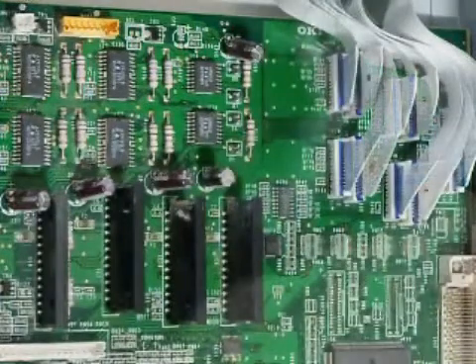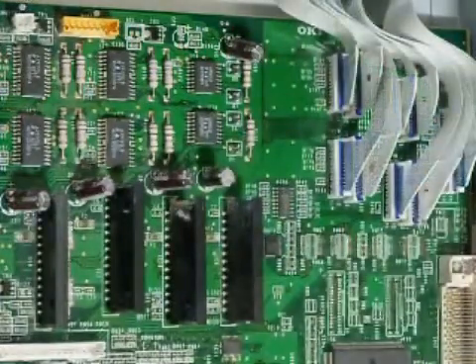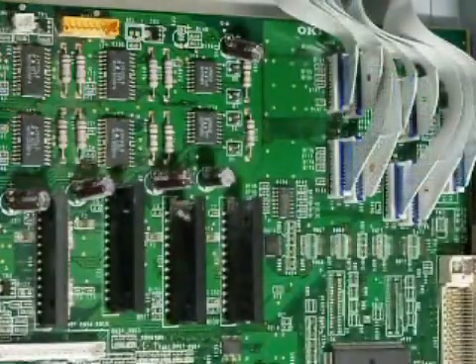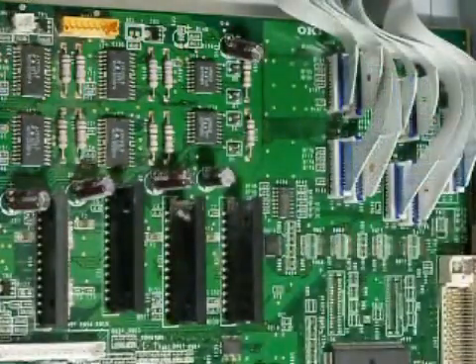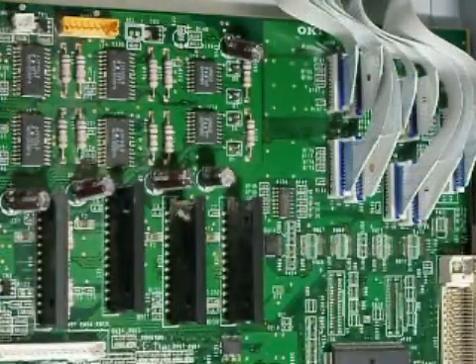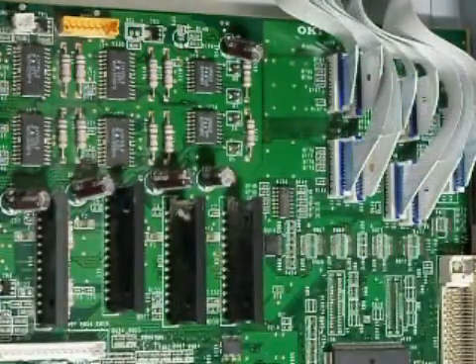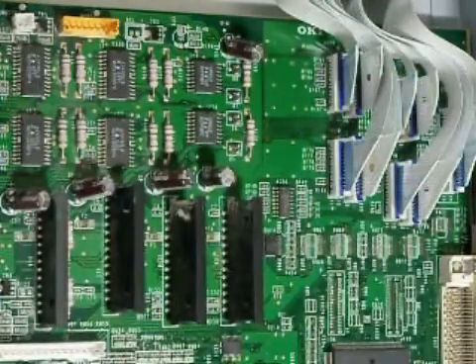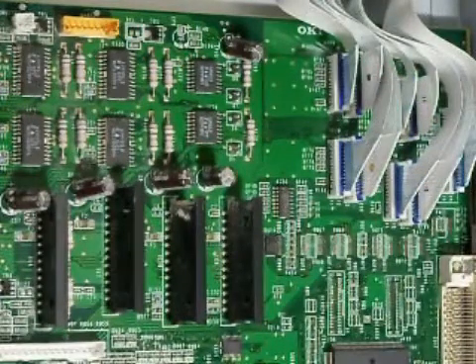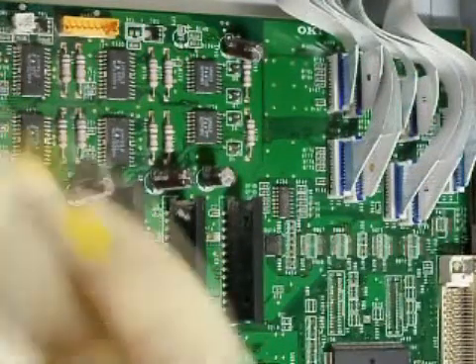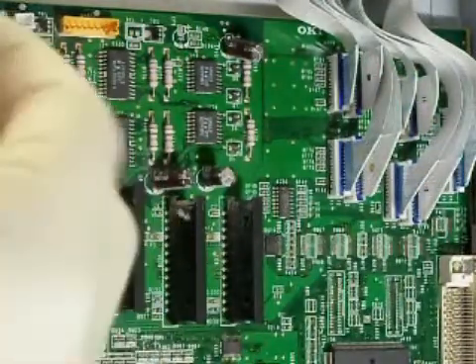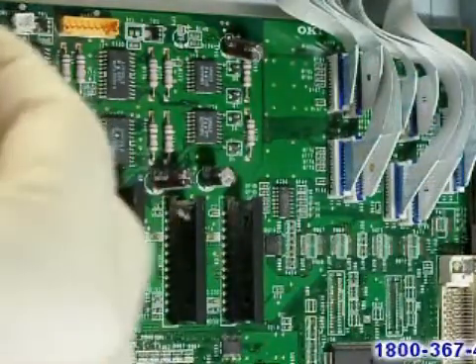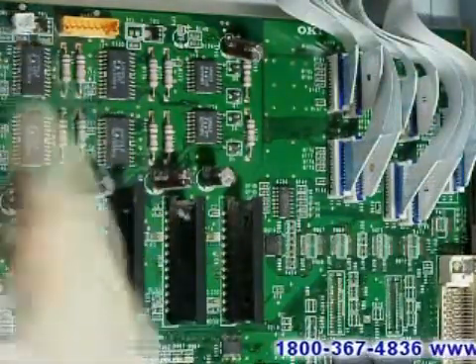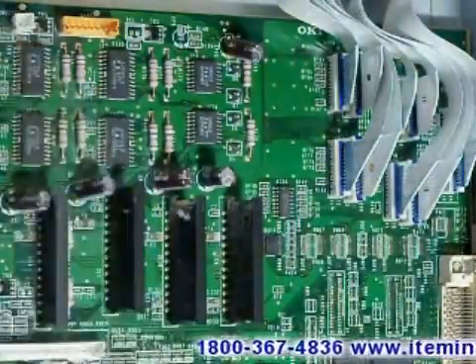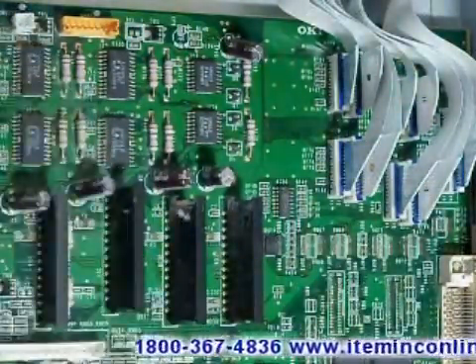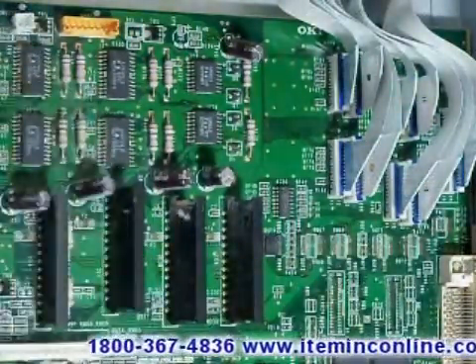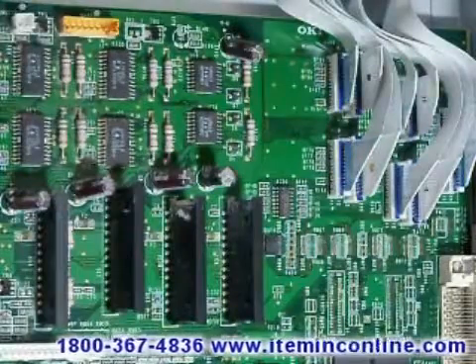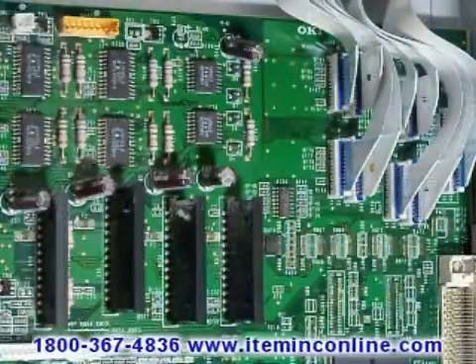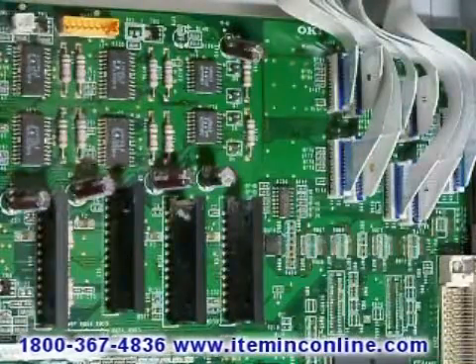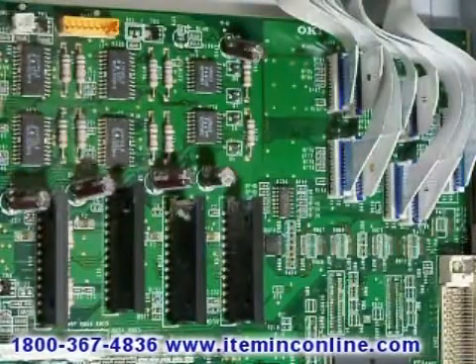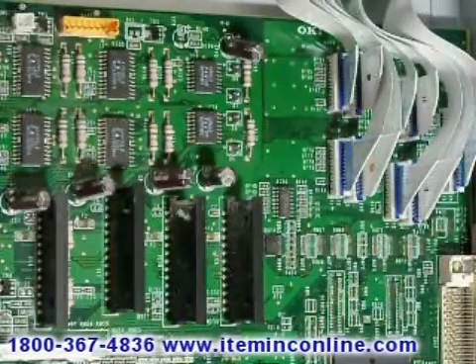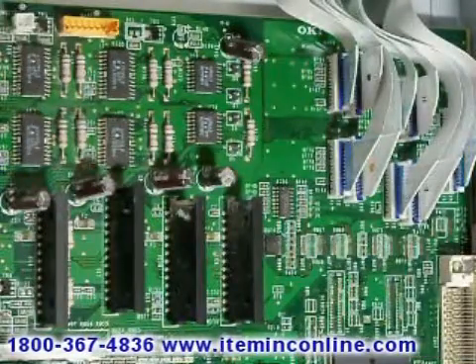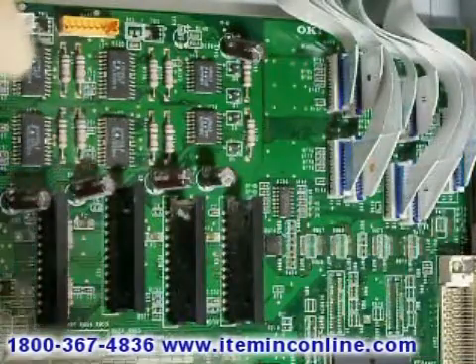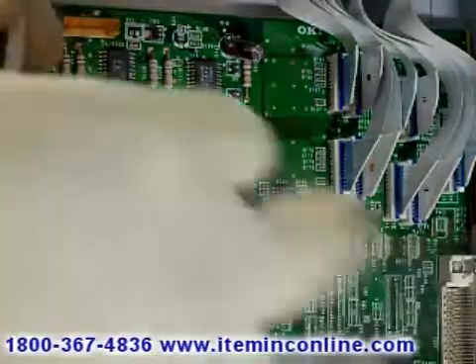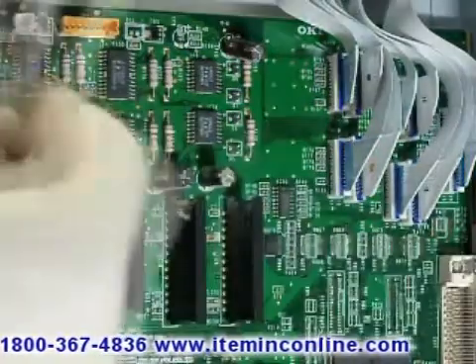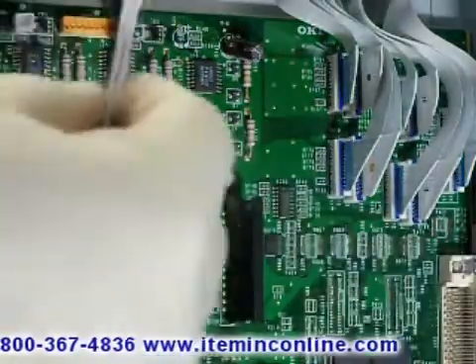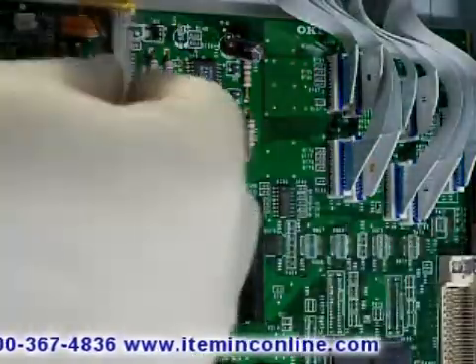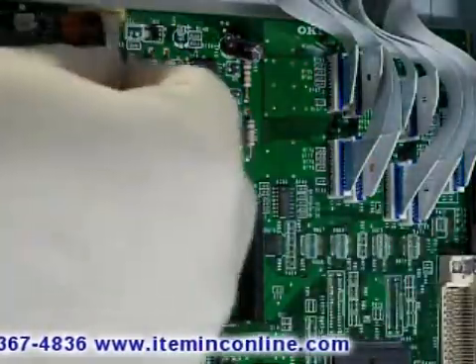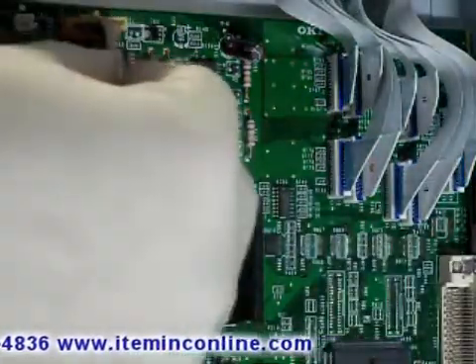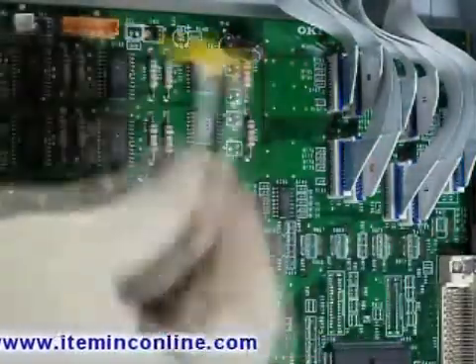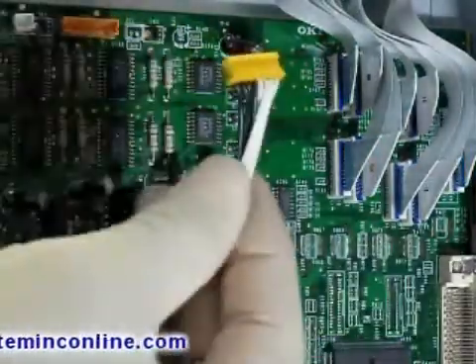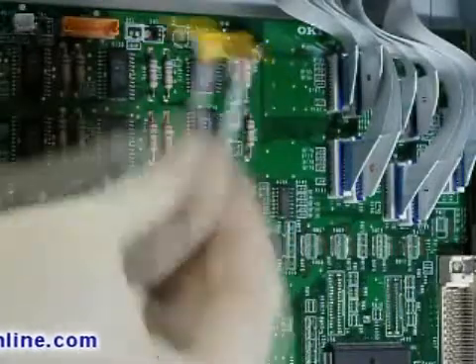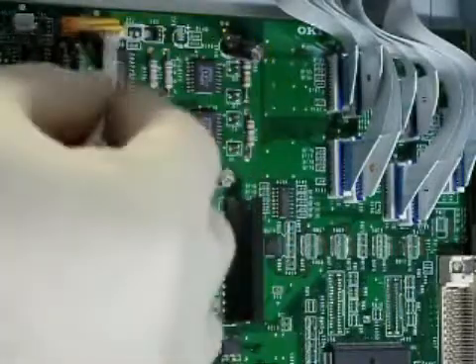You can now begin to attach all the cables to the engine control board. Just remember, as mentioned earlier, each cable is unique and will only fit perfectly in one spot on the engine control board.